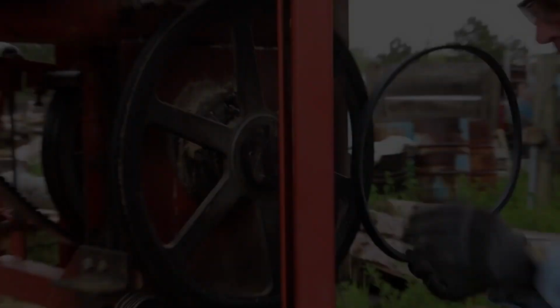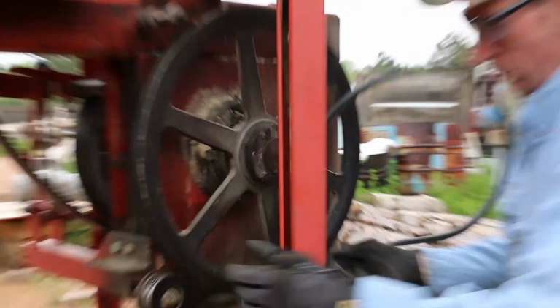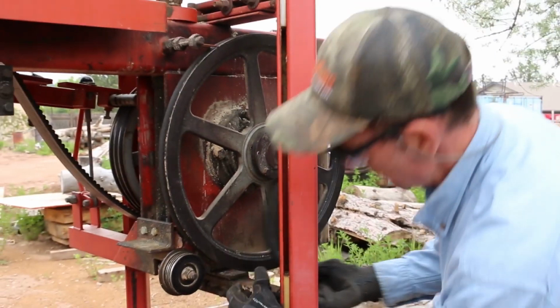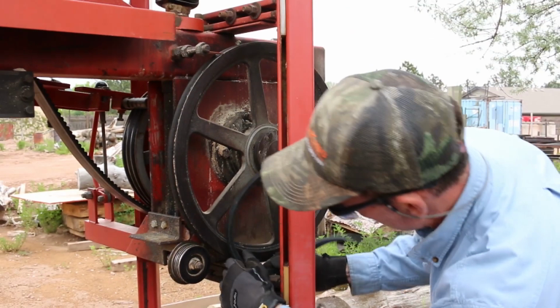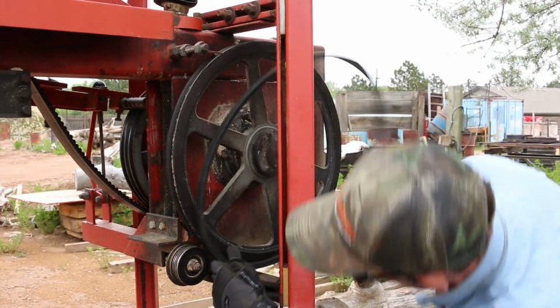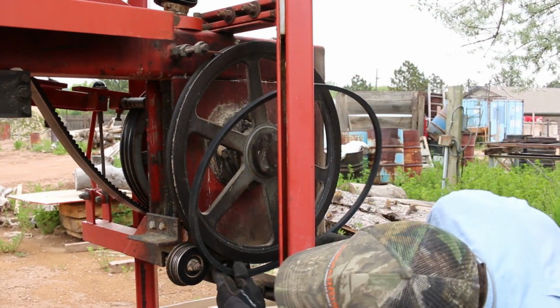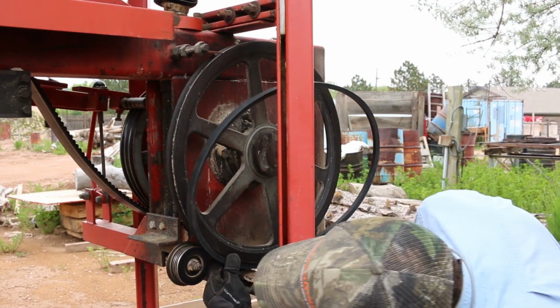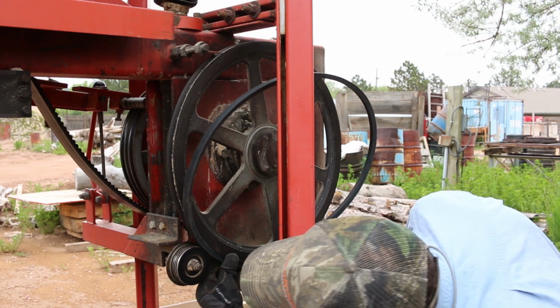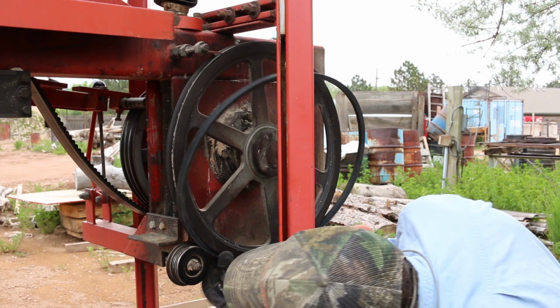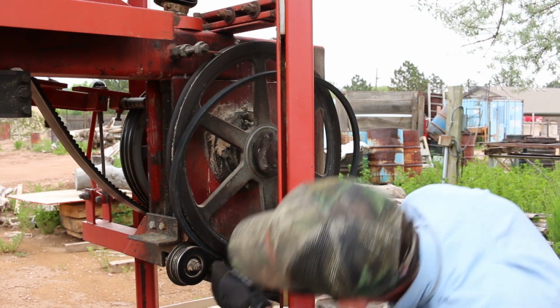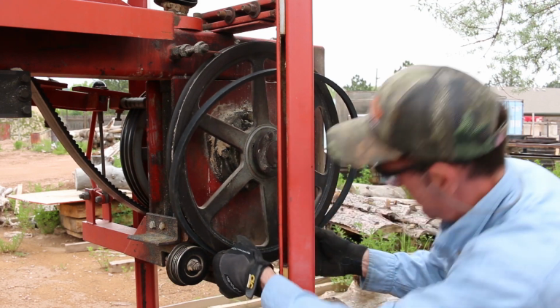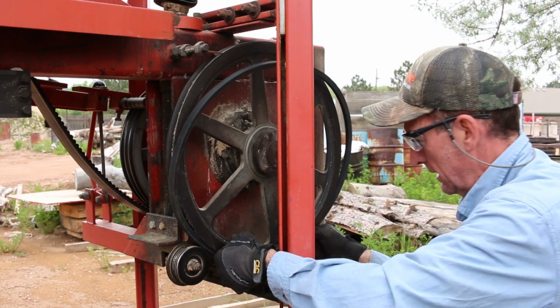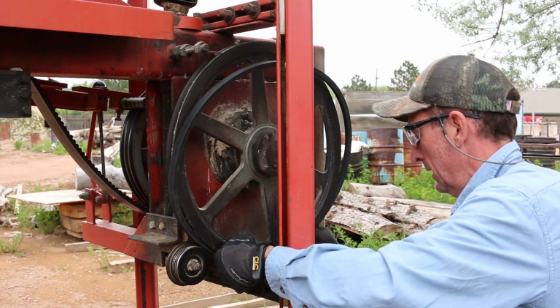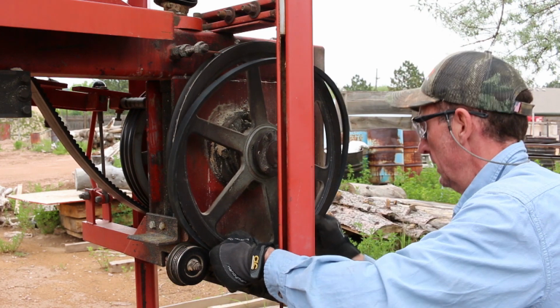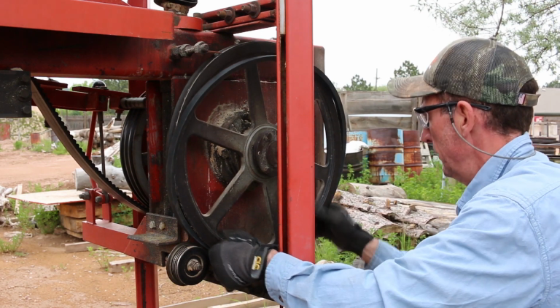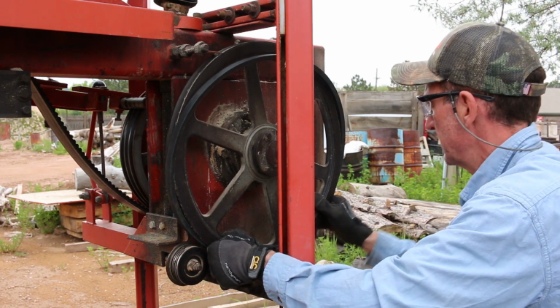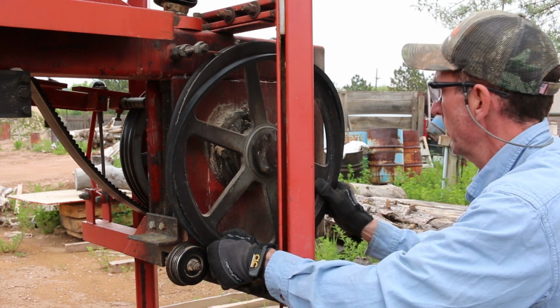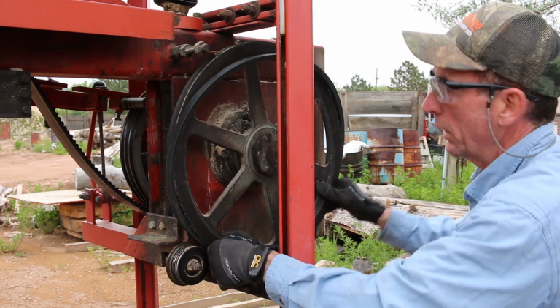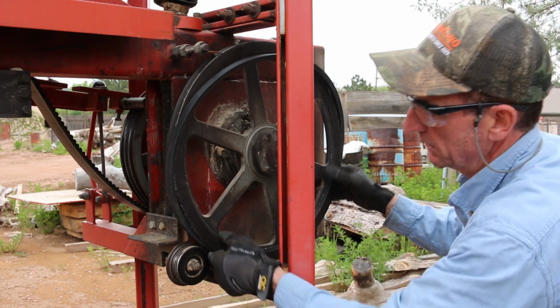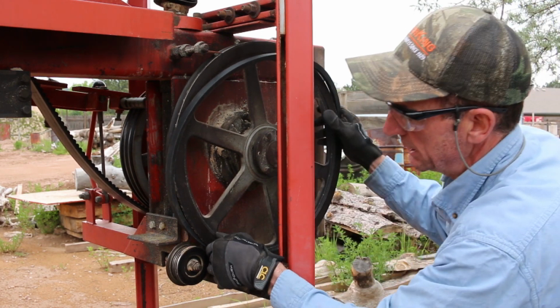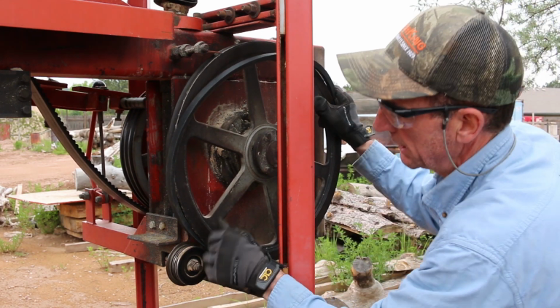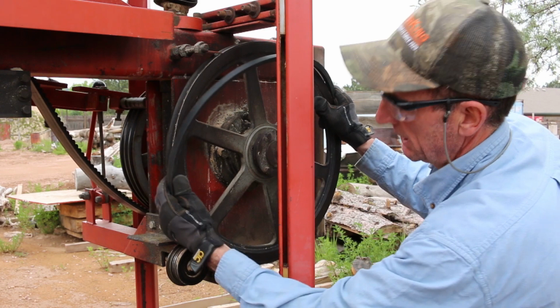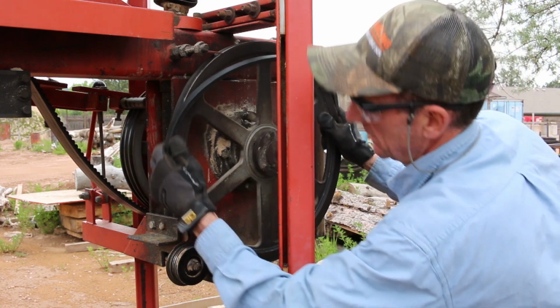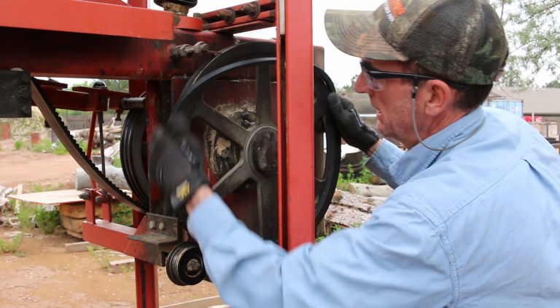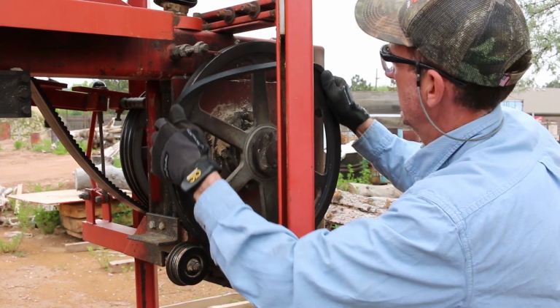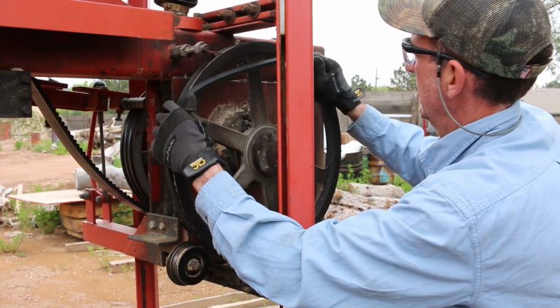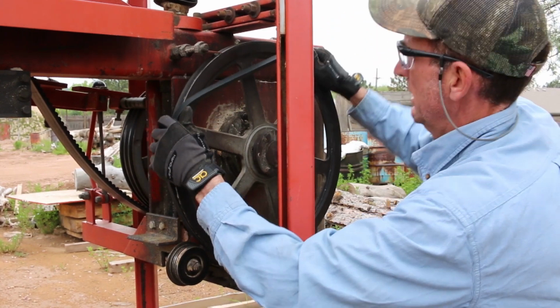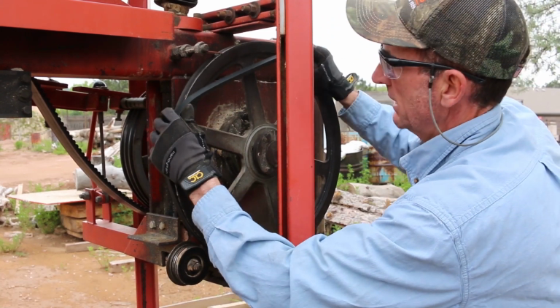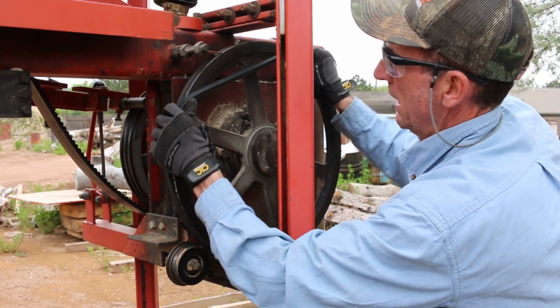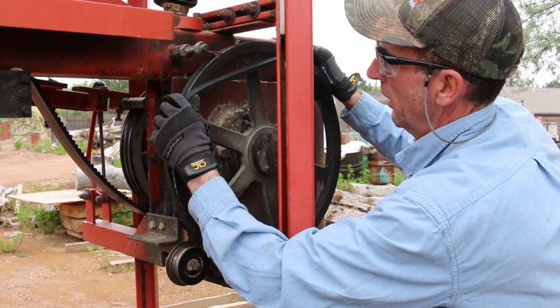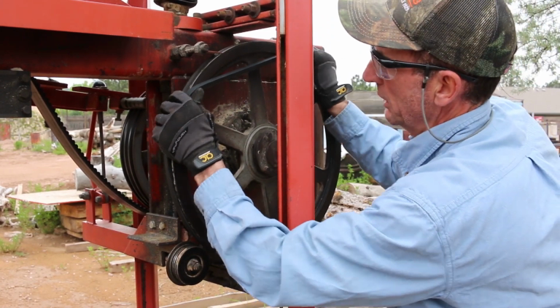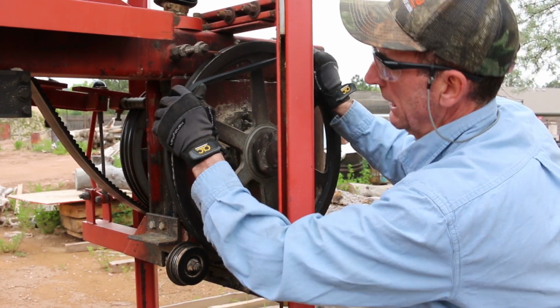We're just going to start right at the bottom of this thing, feed this in, and real quick you're going to see that's about as far as we're going to get it.